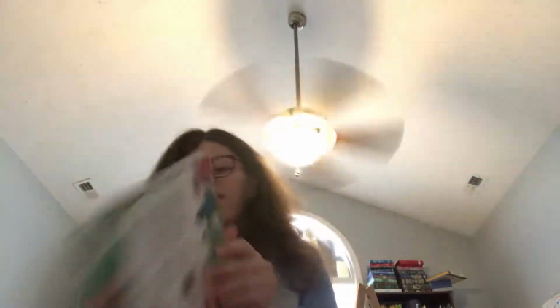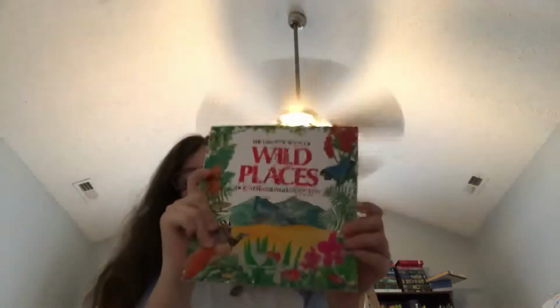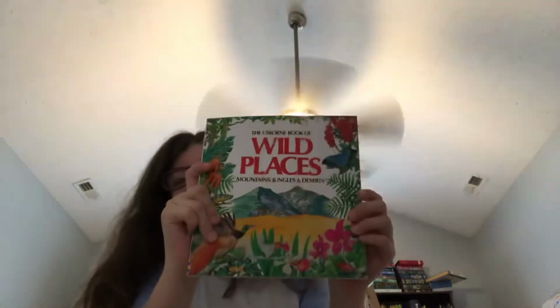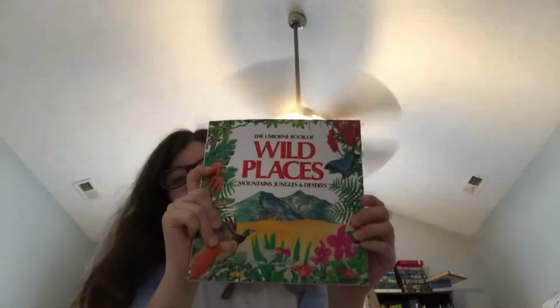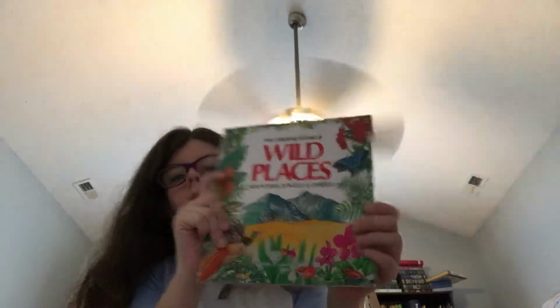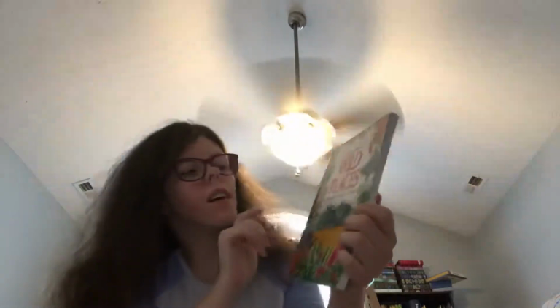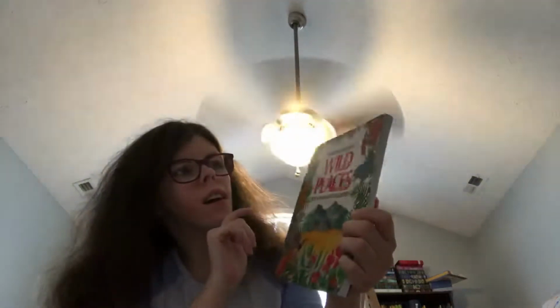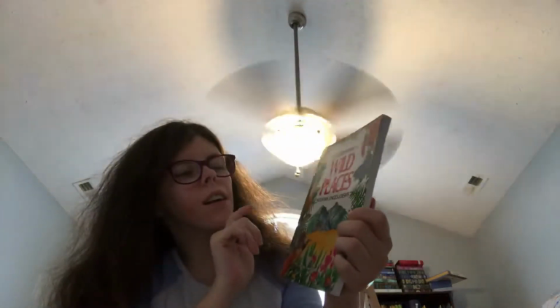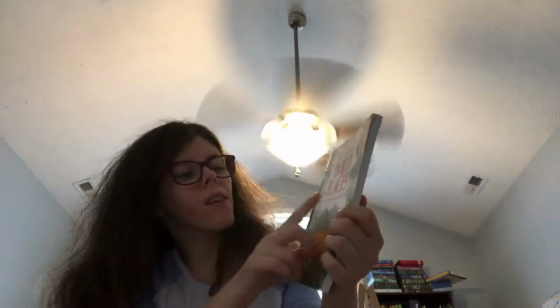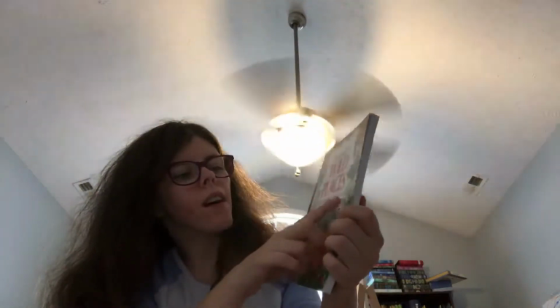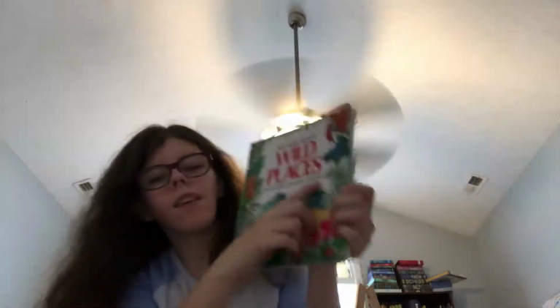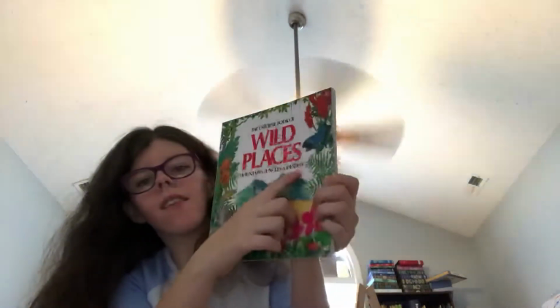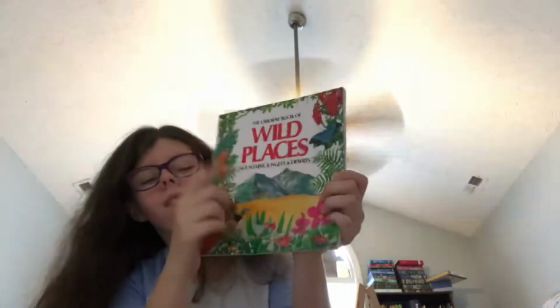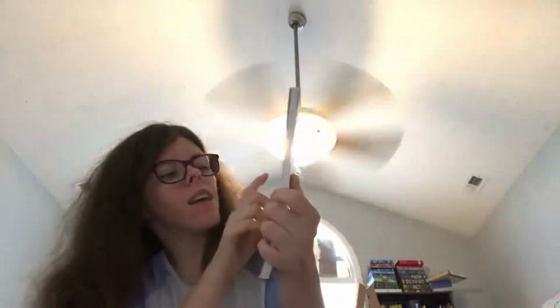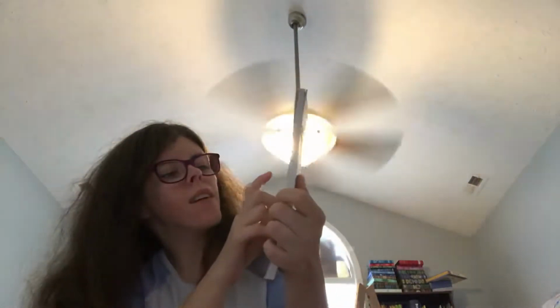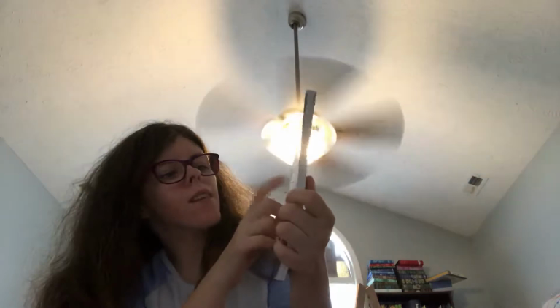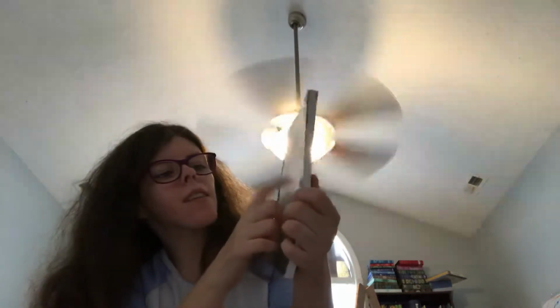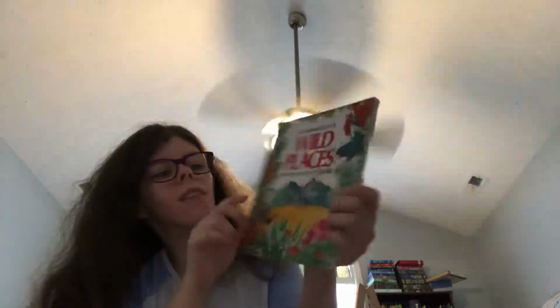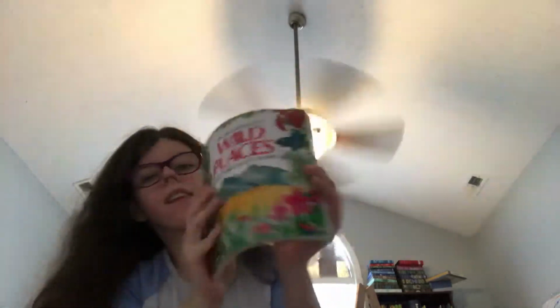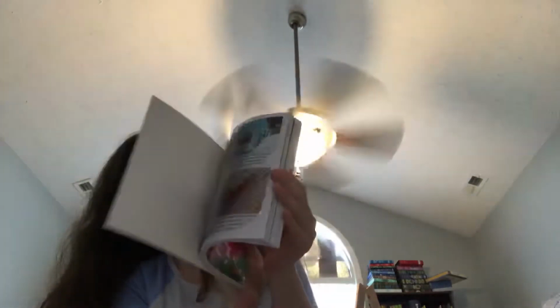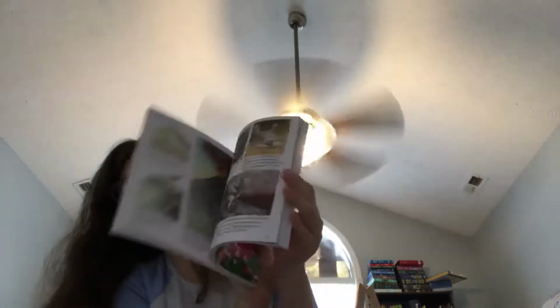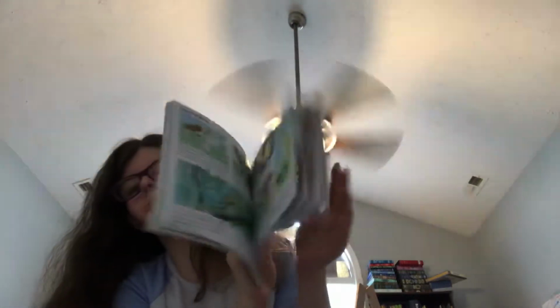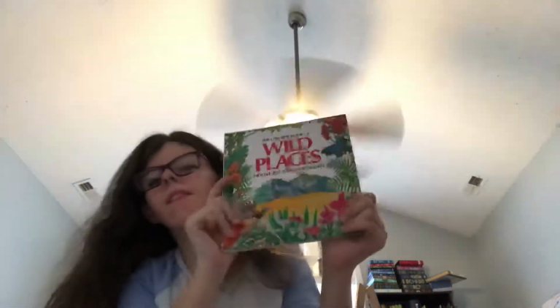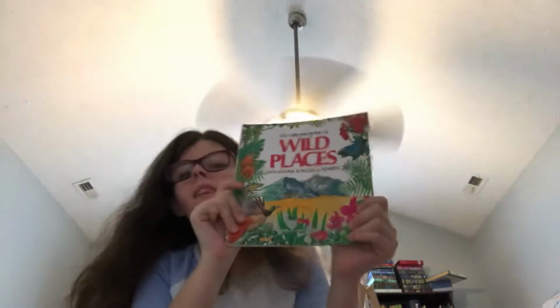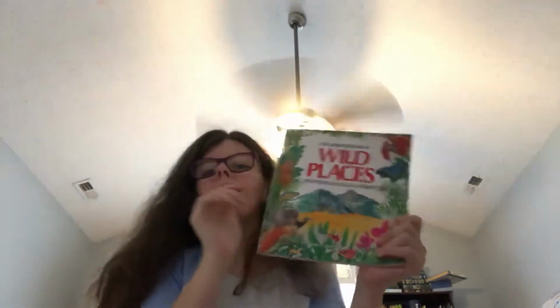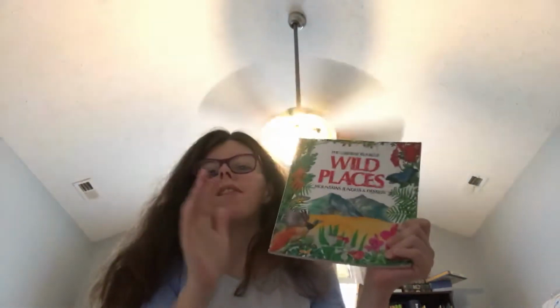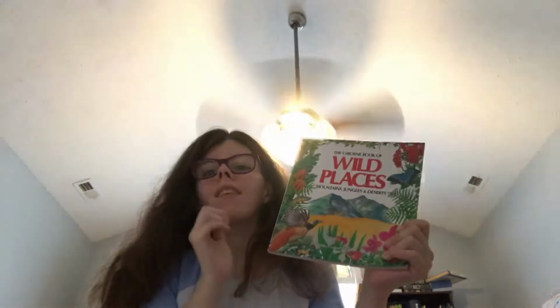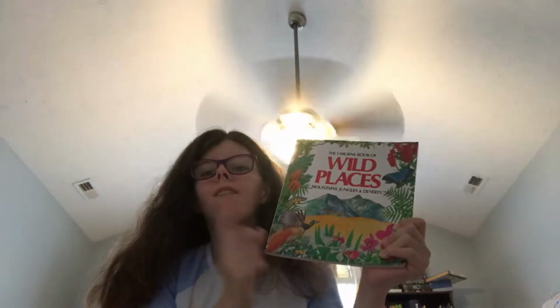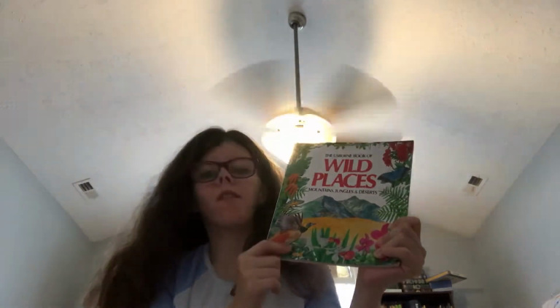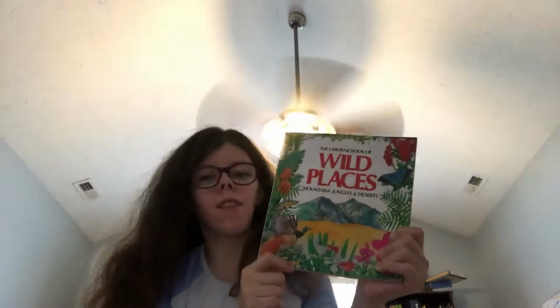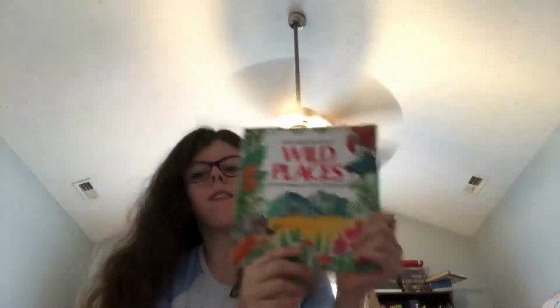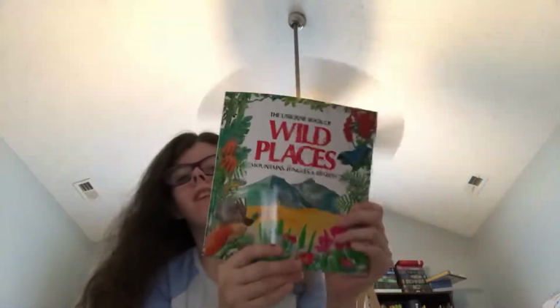We will finish Wild Places in August. We are on Desert, the last one. It has mountains, jungles, and deserts, and we are on the last one. It's a cute little book, but it's really old-fashioned writing.